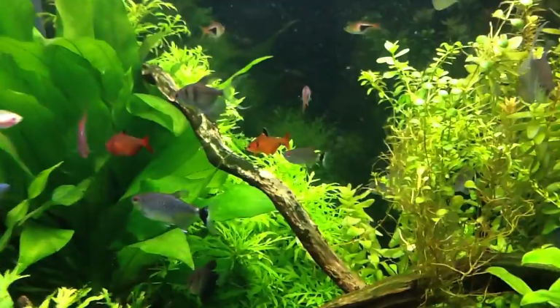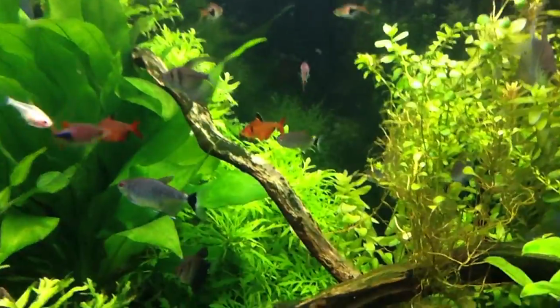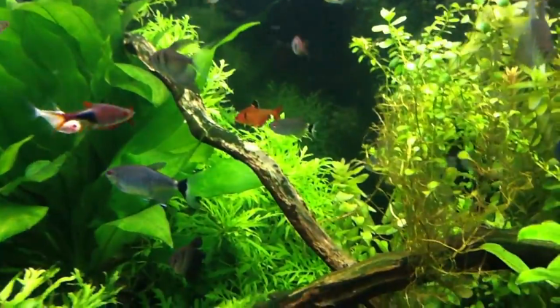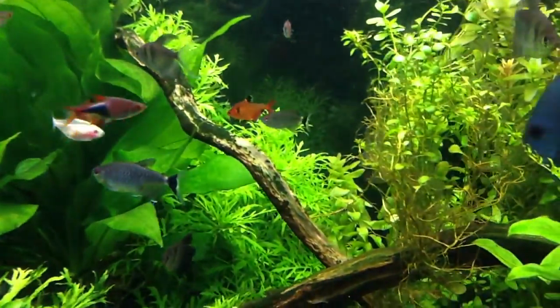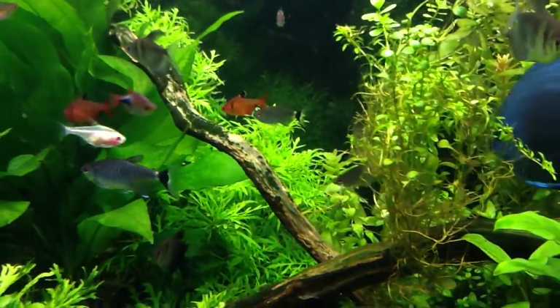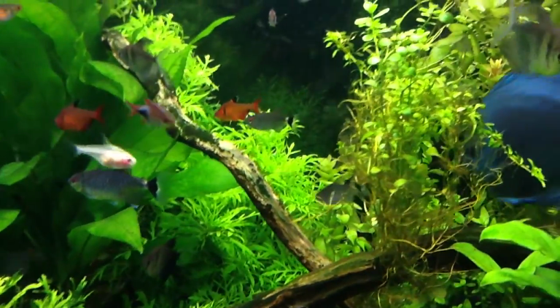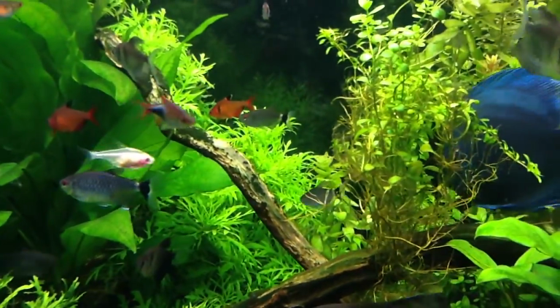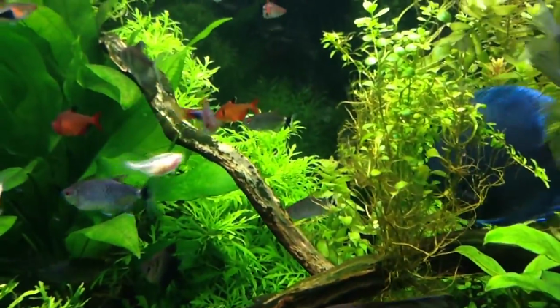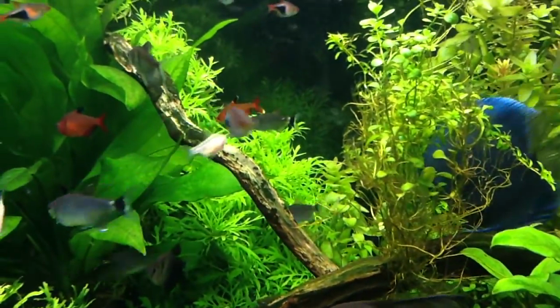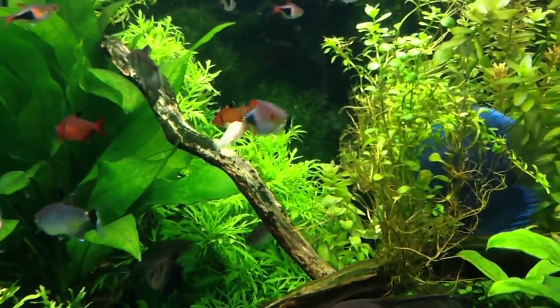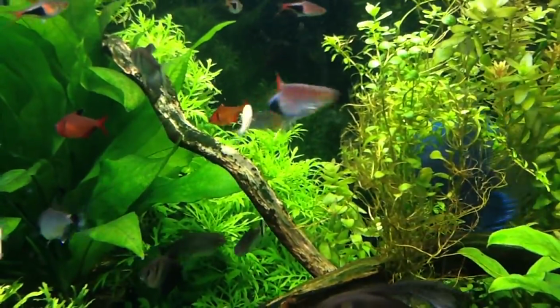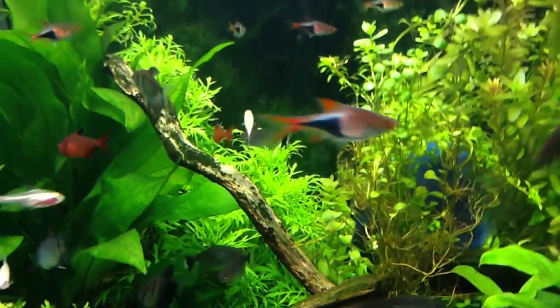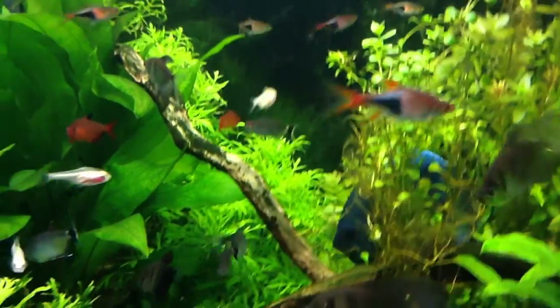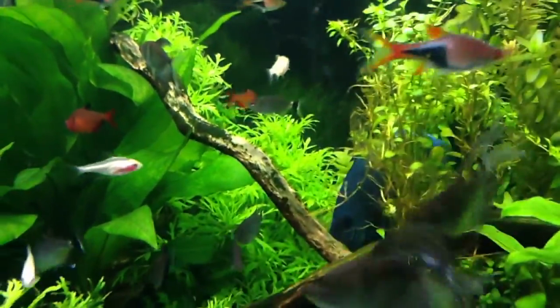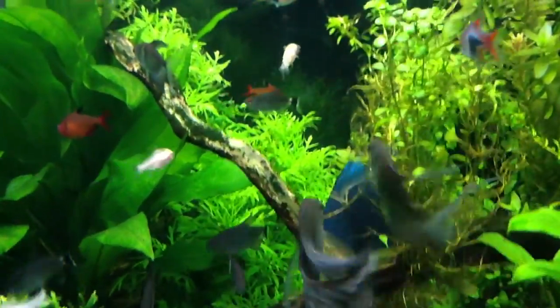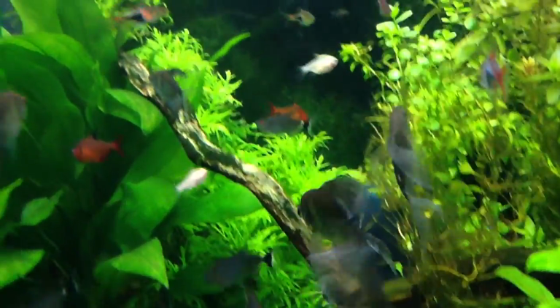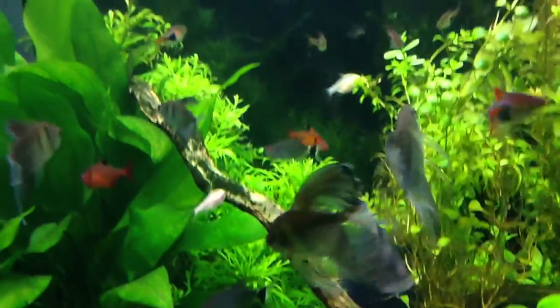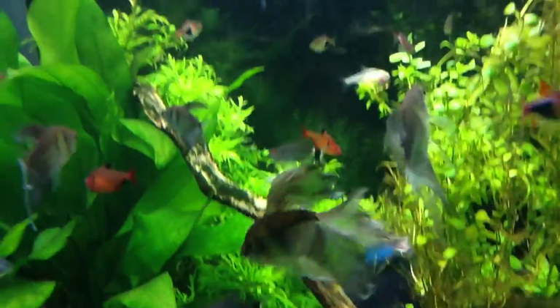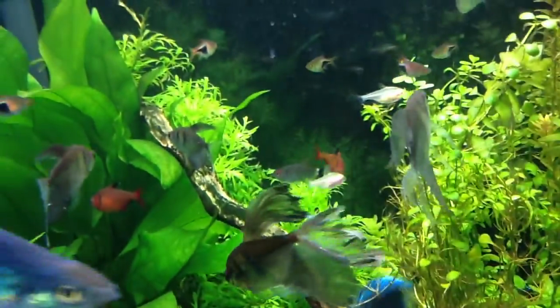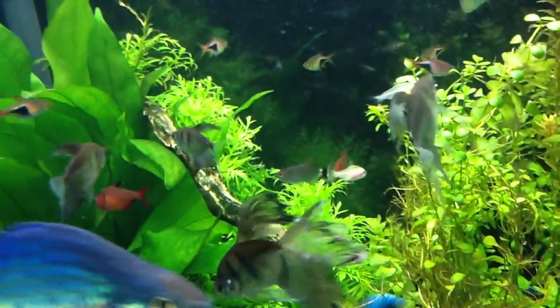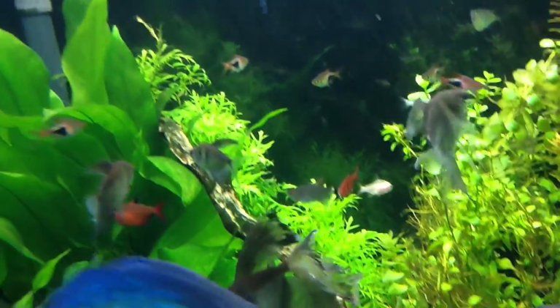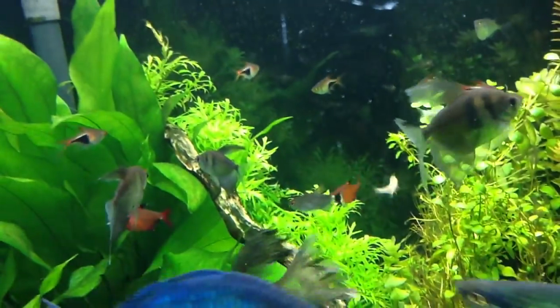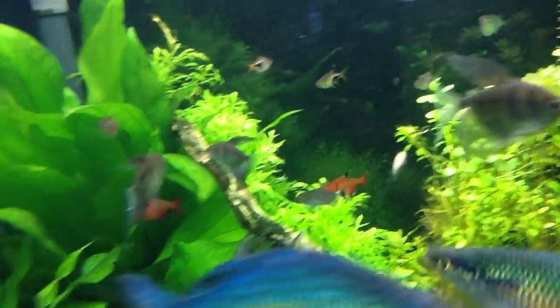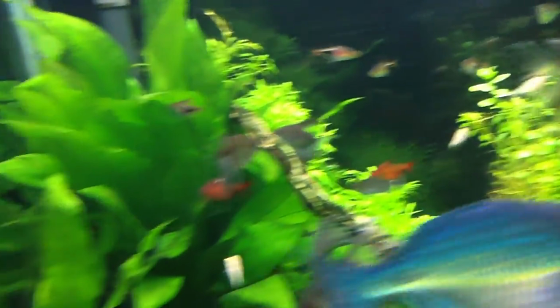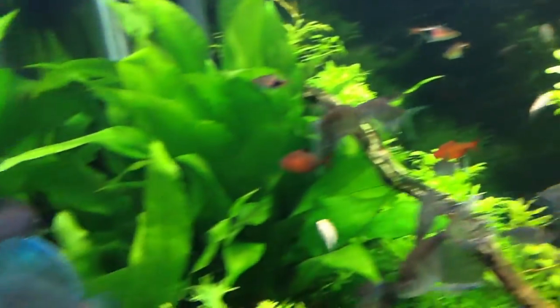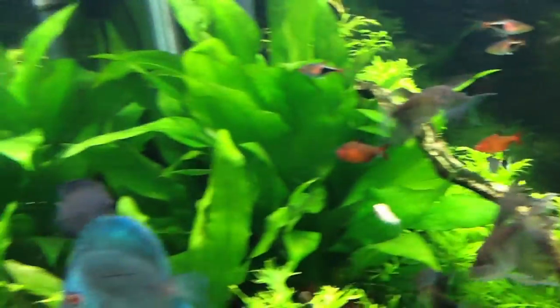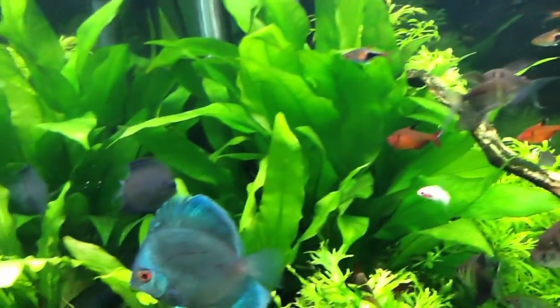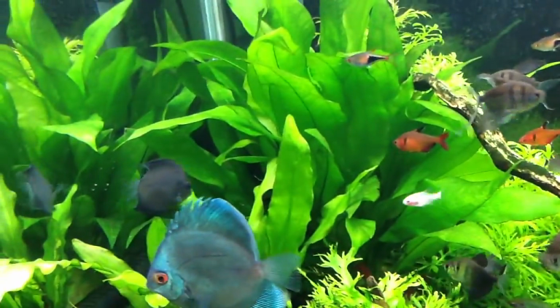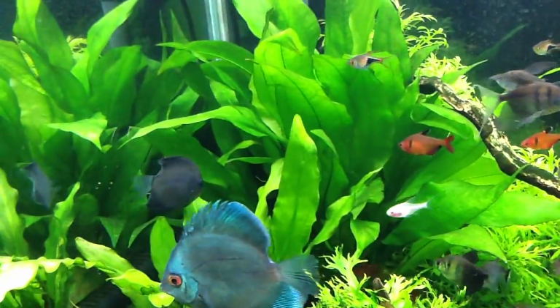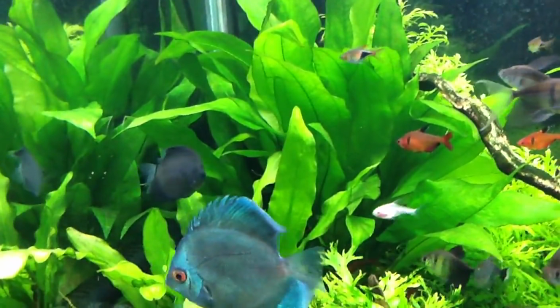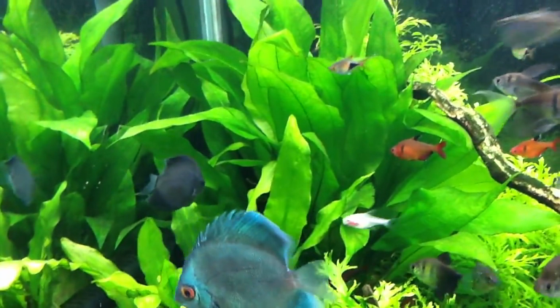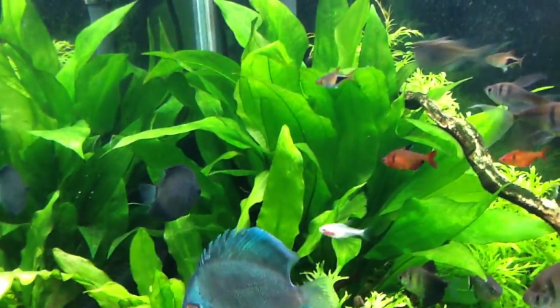The Wisteria that I put back in there looks like it's doing well — it's holding and it's kind of crawling up behind that Amazon sword.